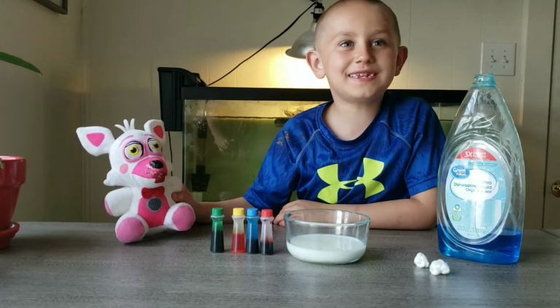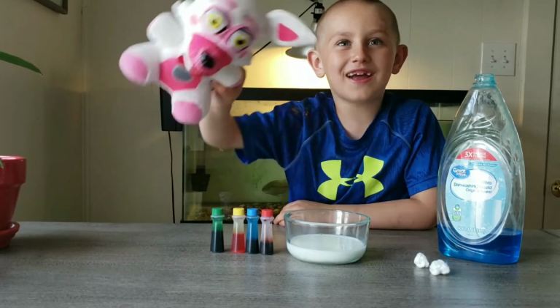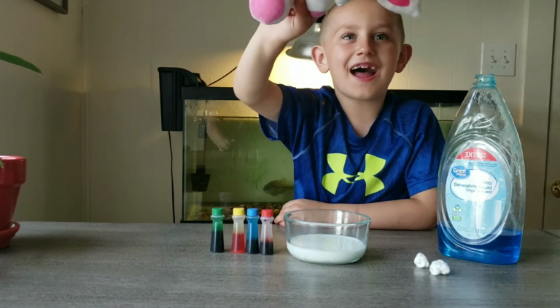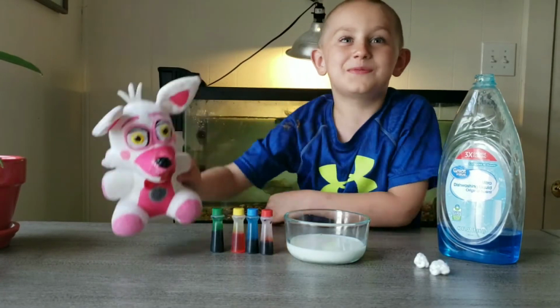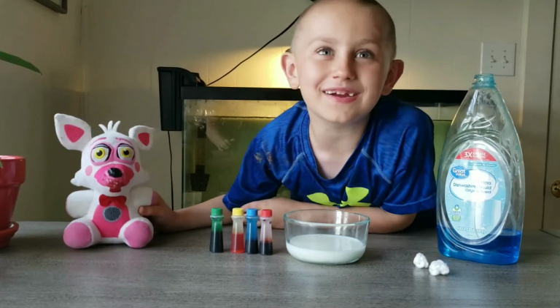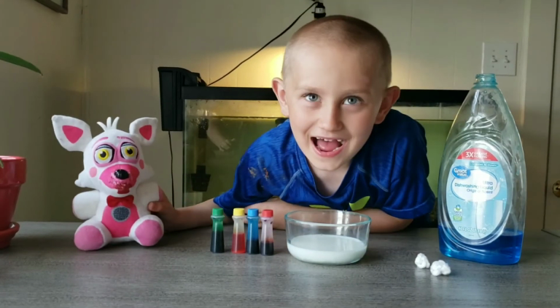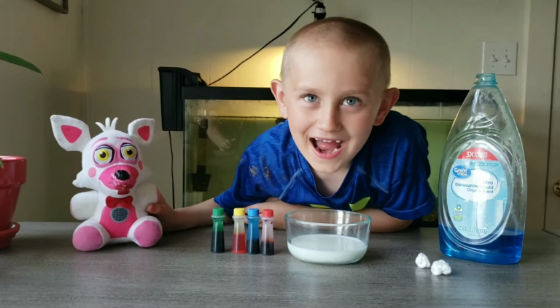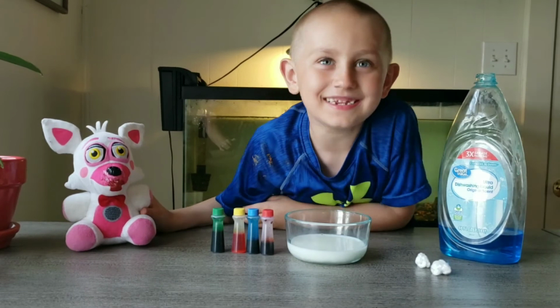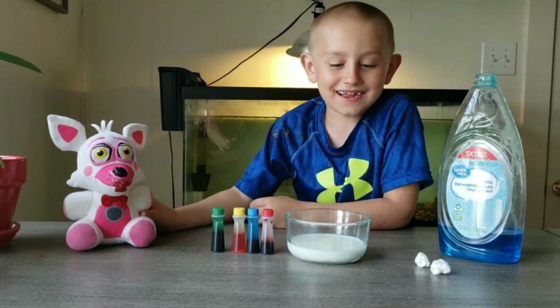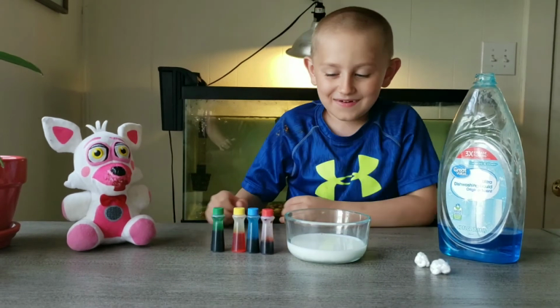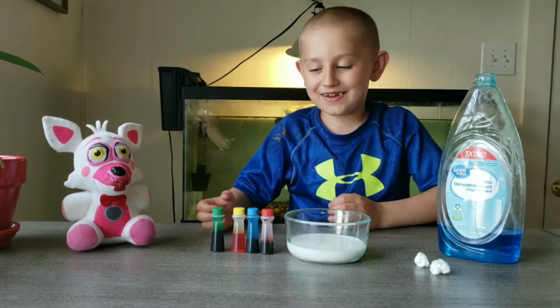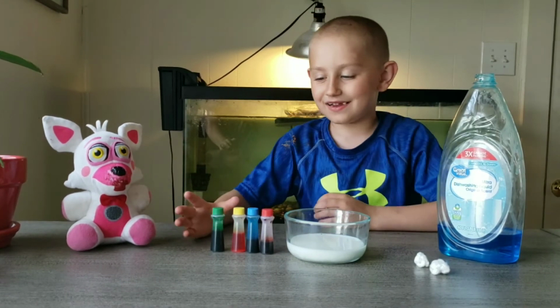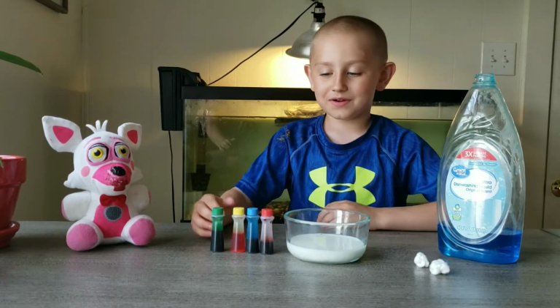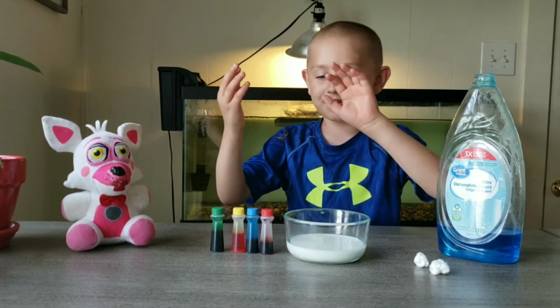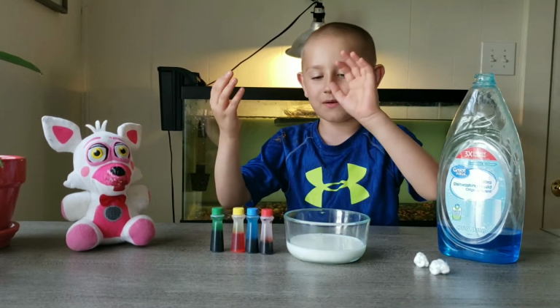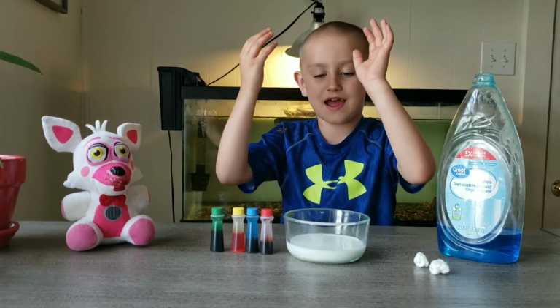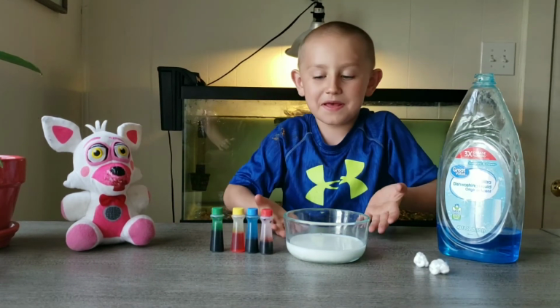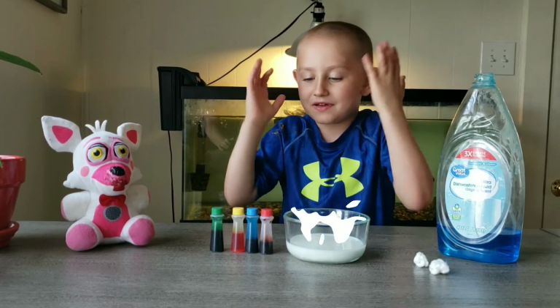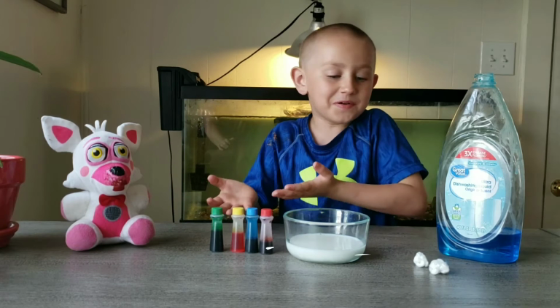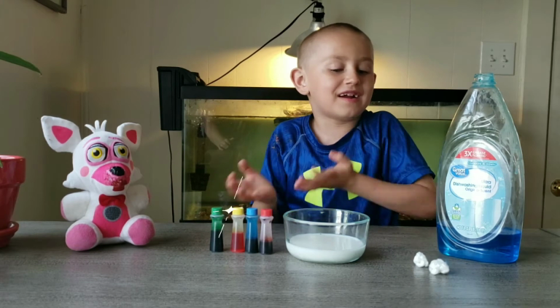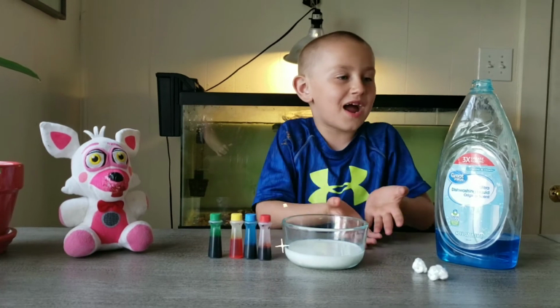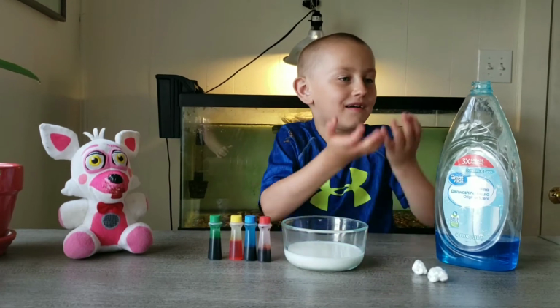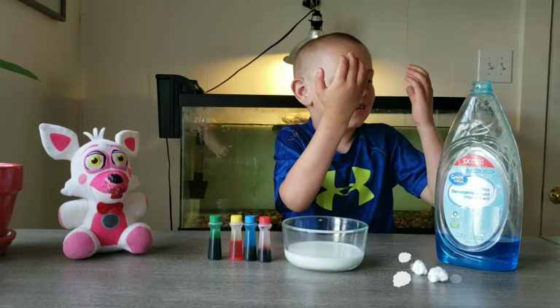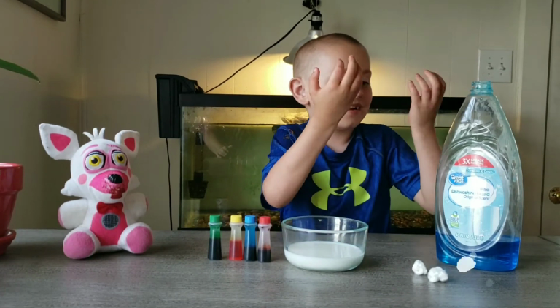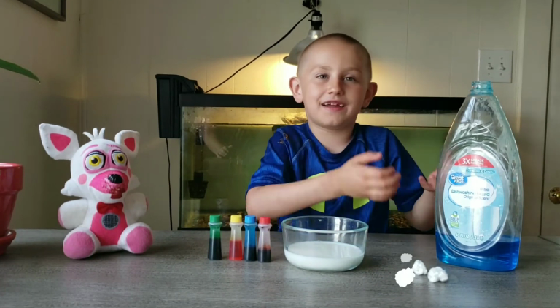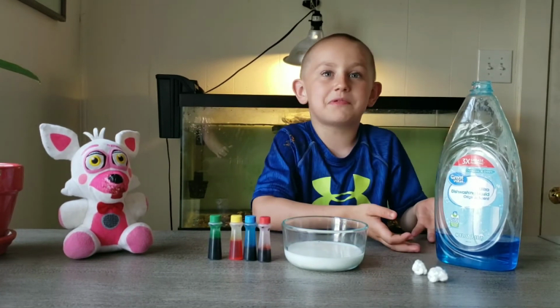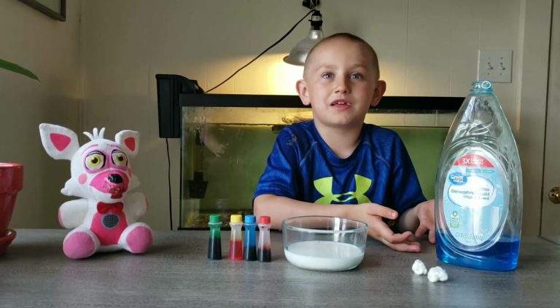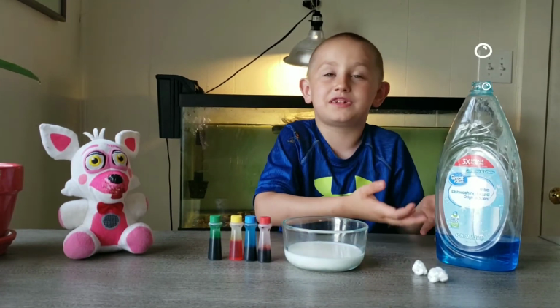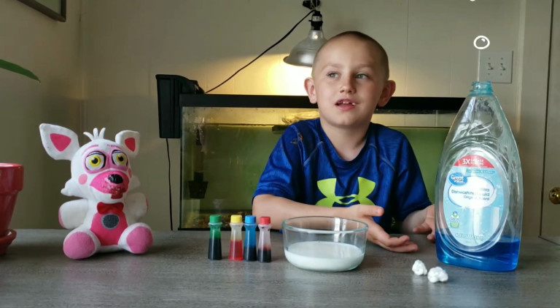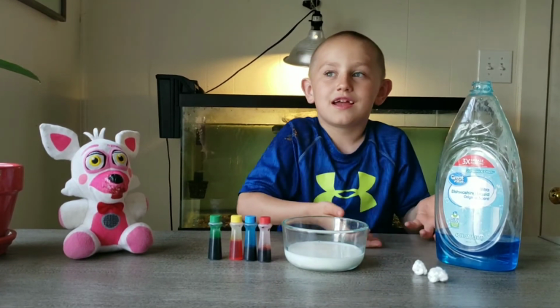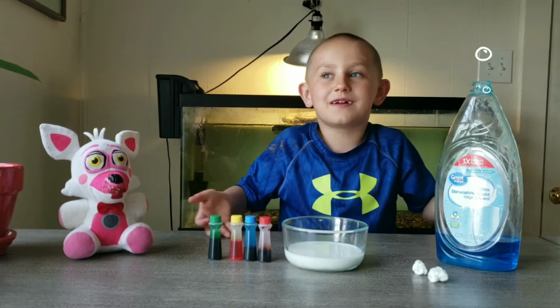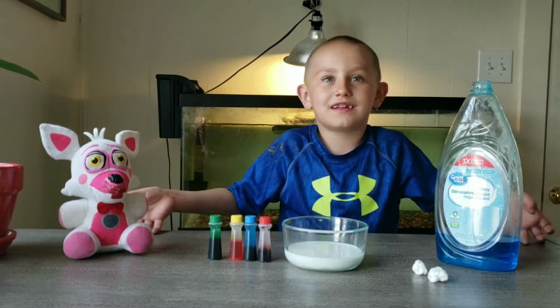What's up guys? We're going to be doing an experiment. We're going to have milk, food coloring, cotton balls, and dish soap — the soap you clean with.